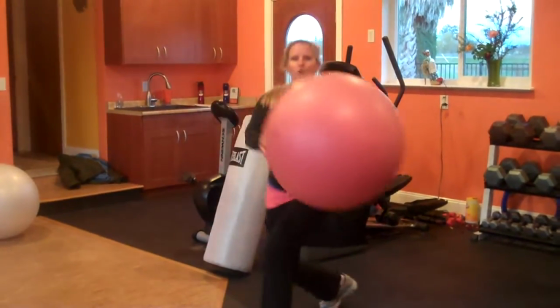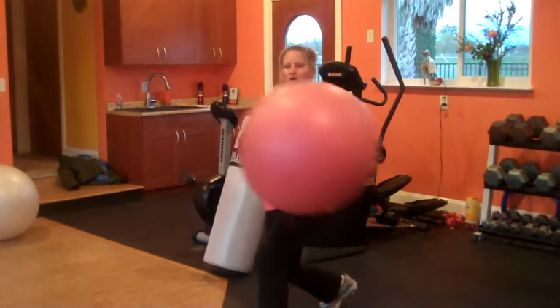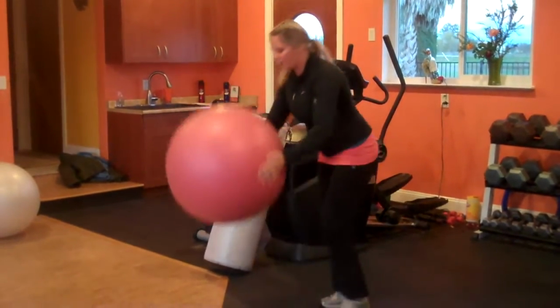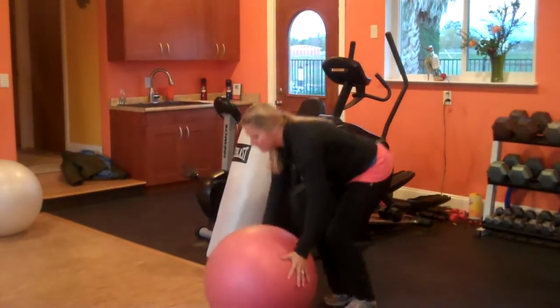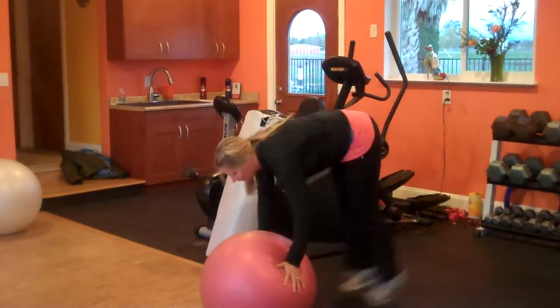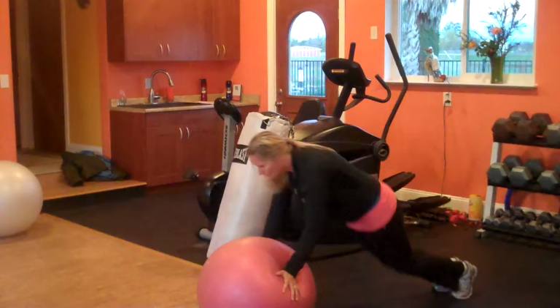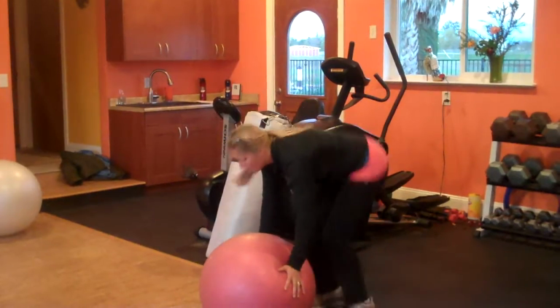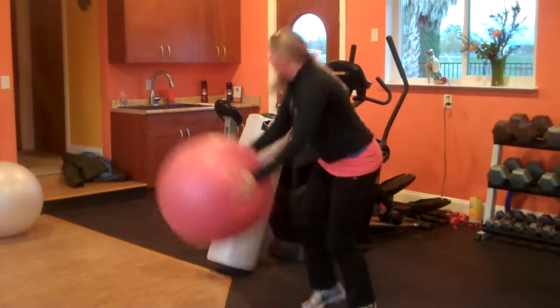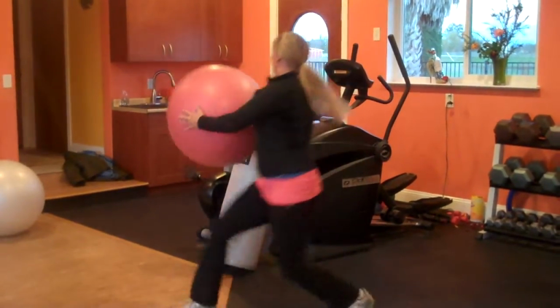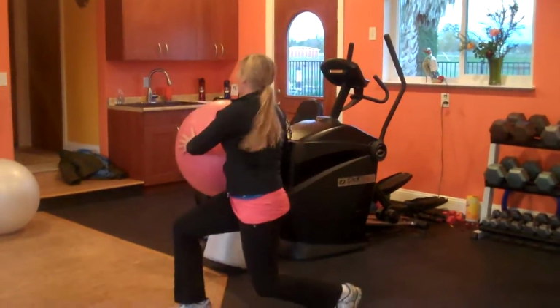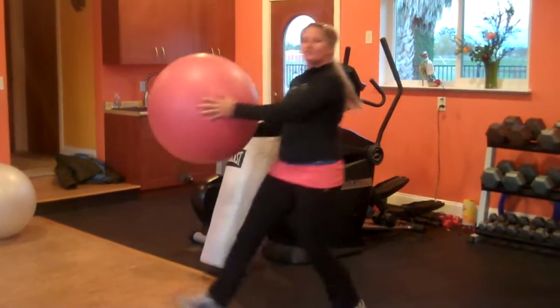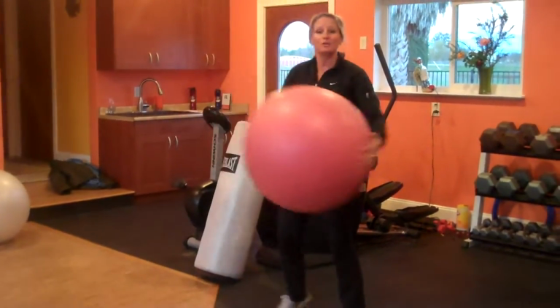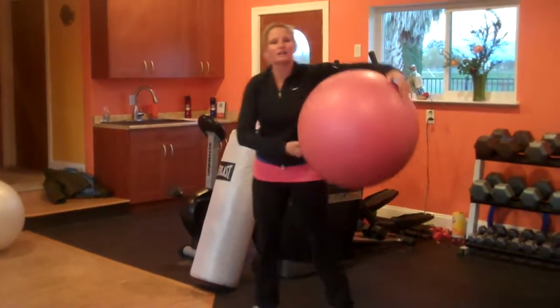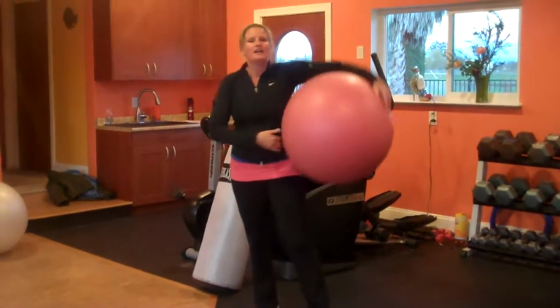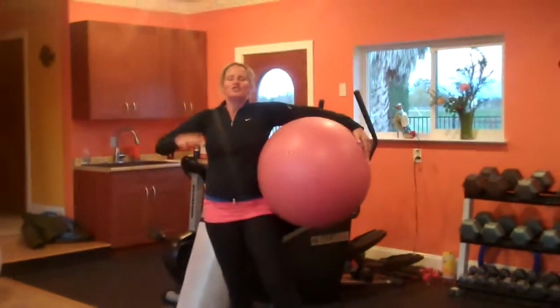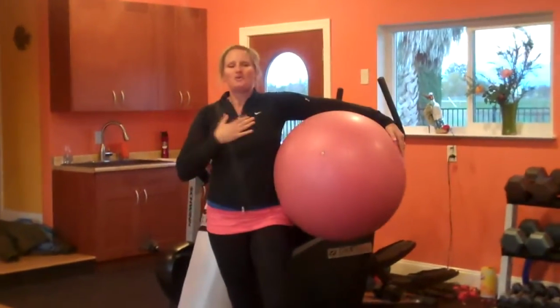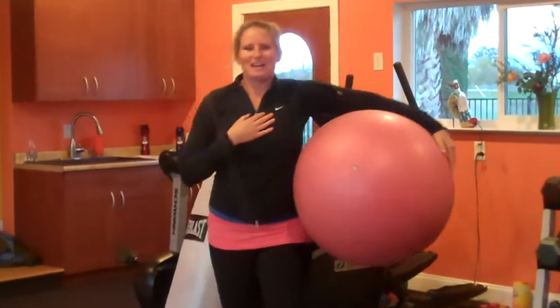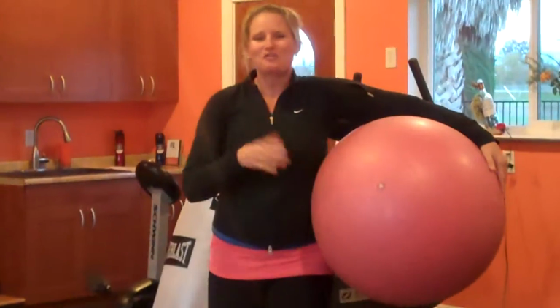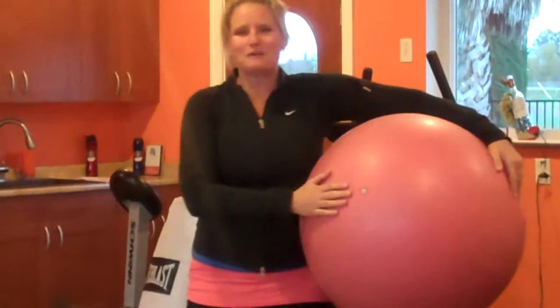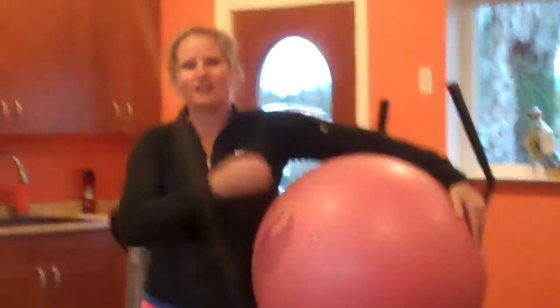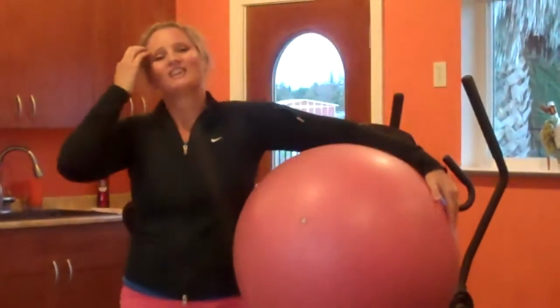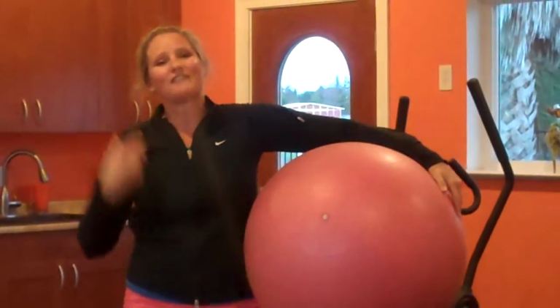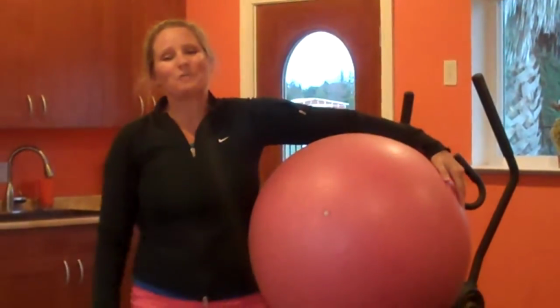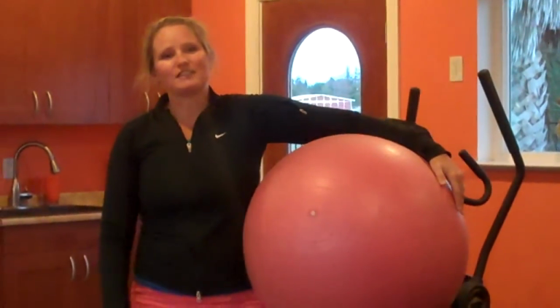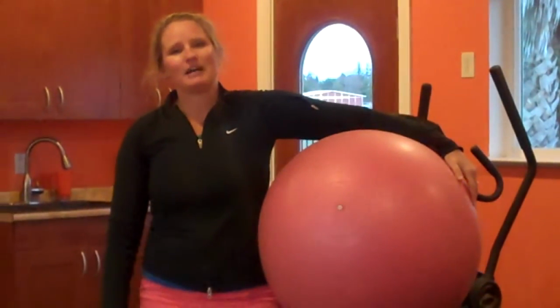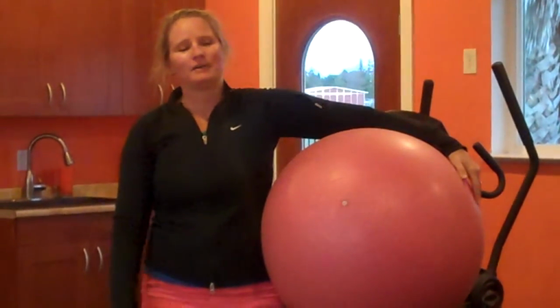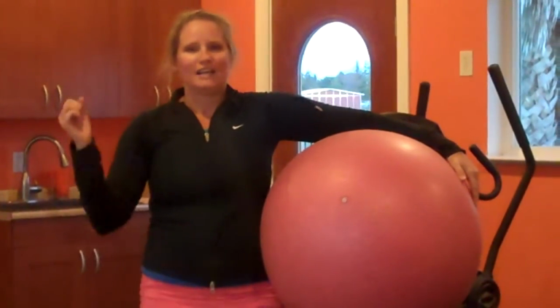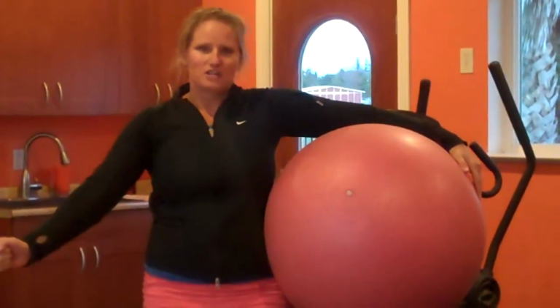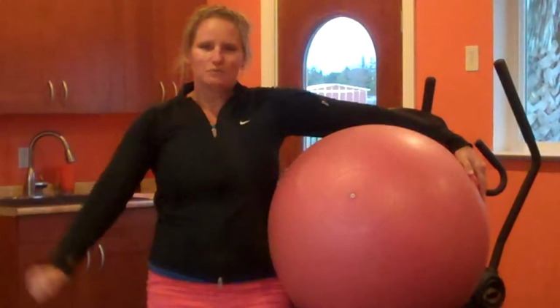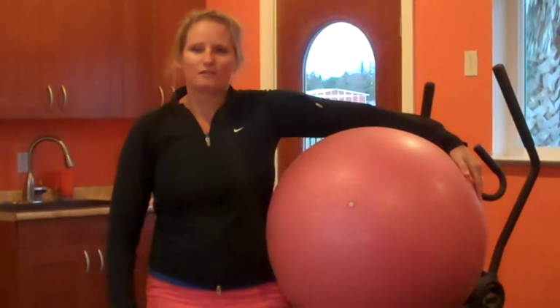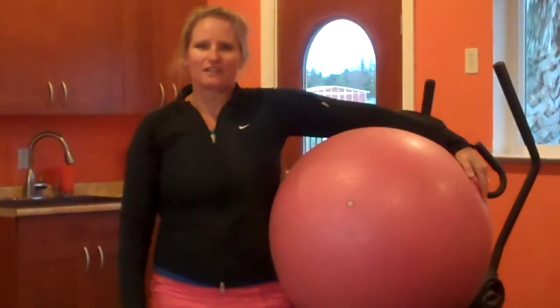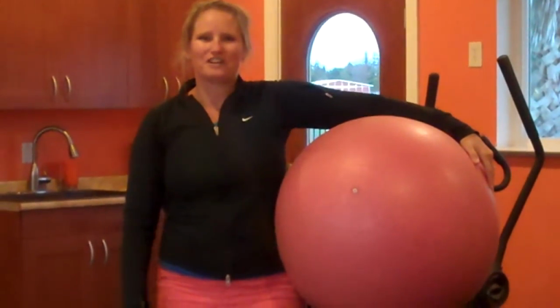Woo! Finish it off. All right. So you can work so many ways with your fit ball. Look out for the new website that's going to be coming up in January, and we'll get some more videos out there for you.